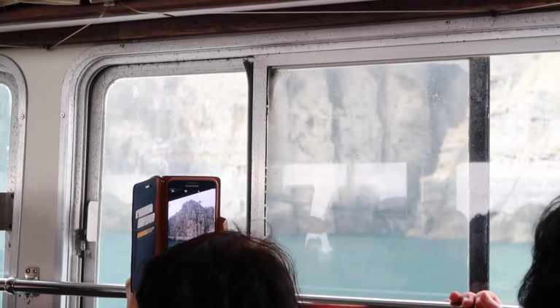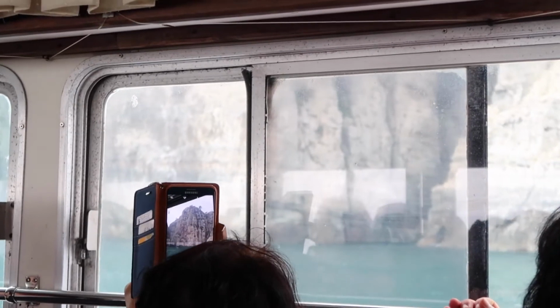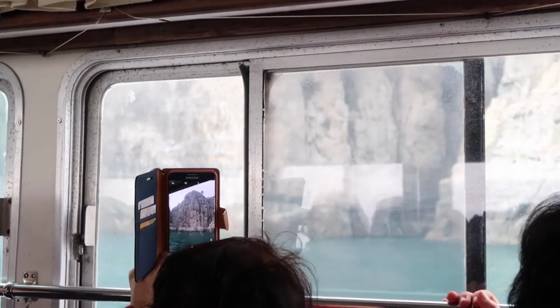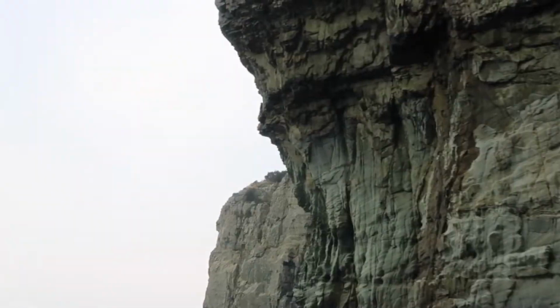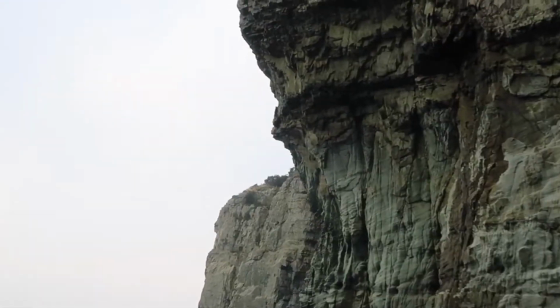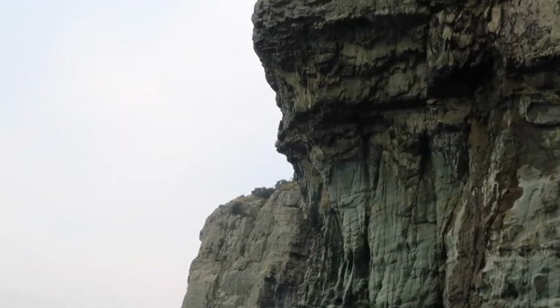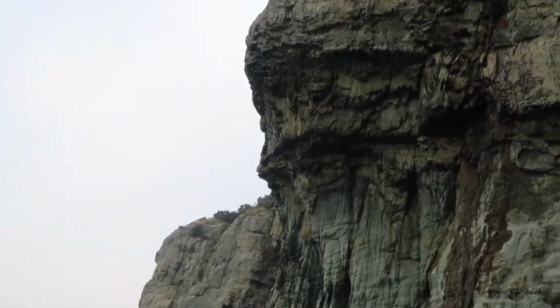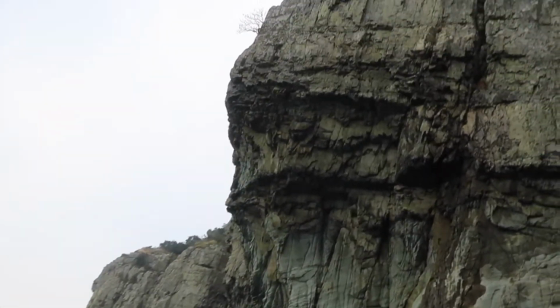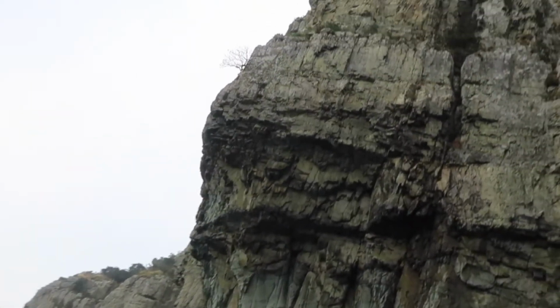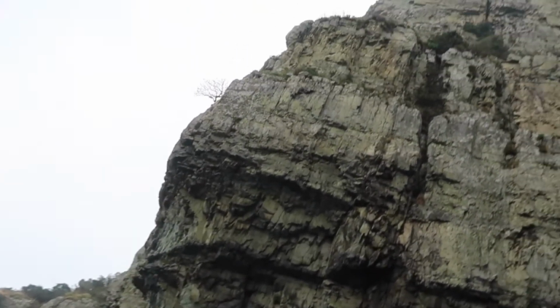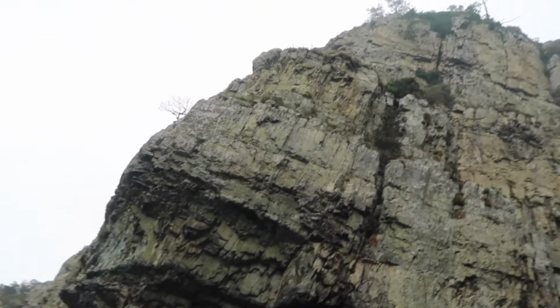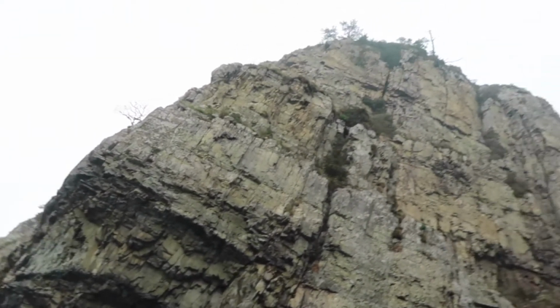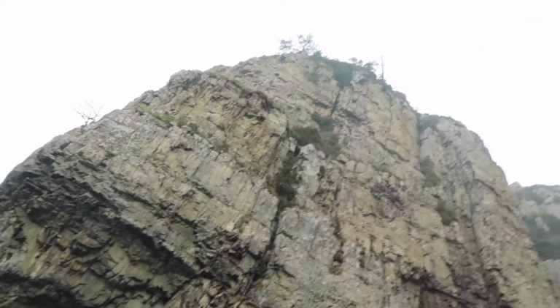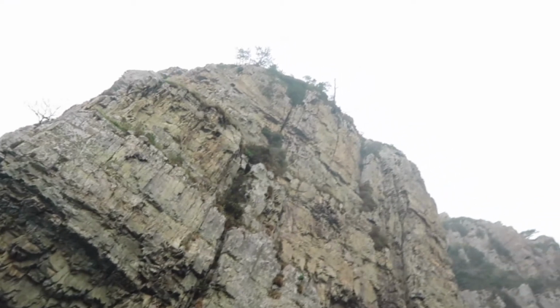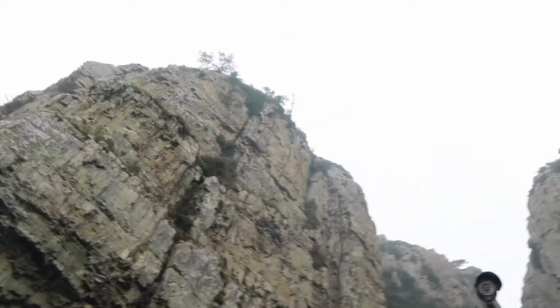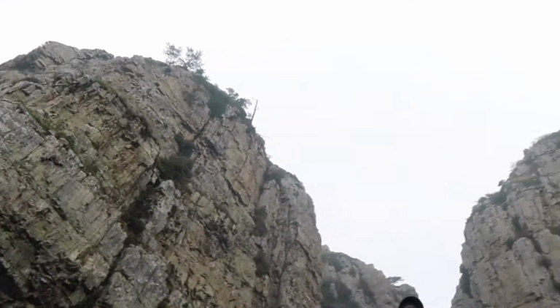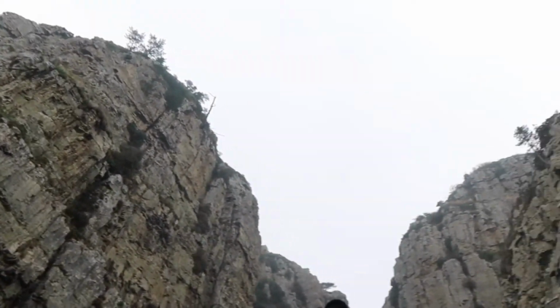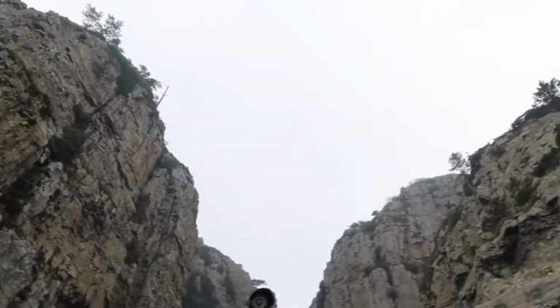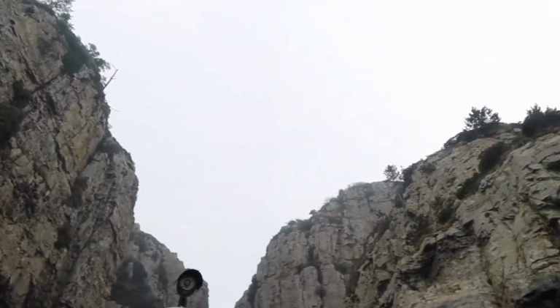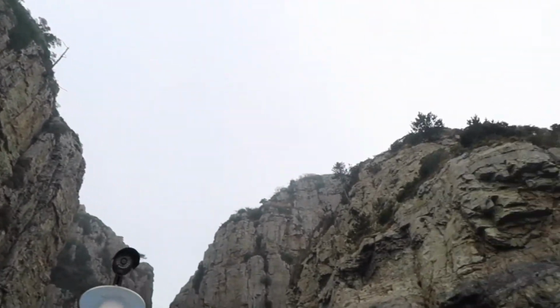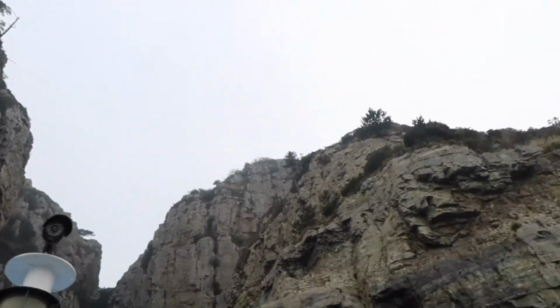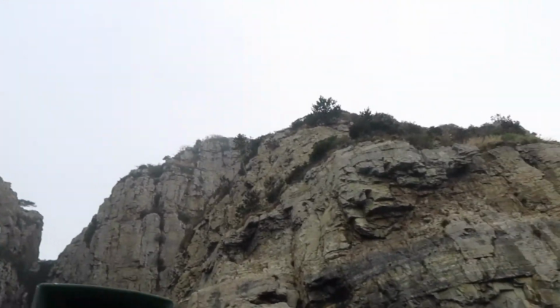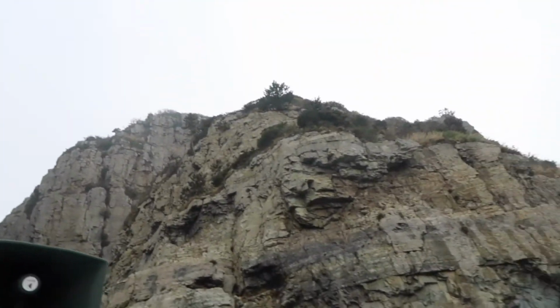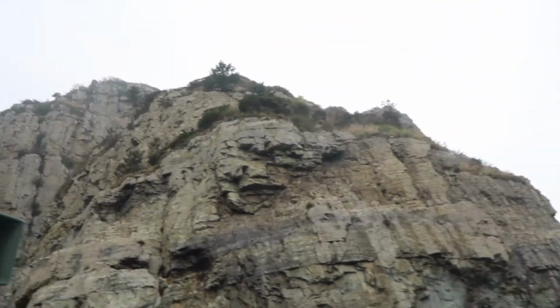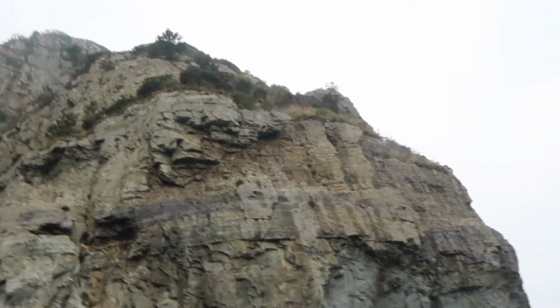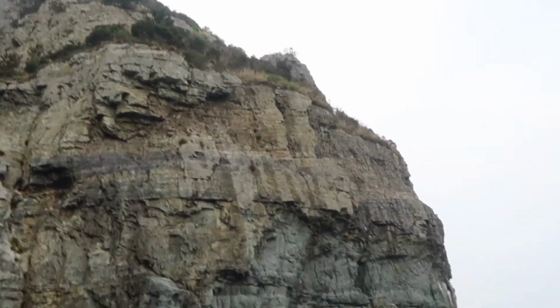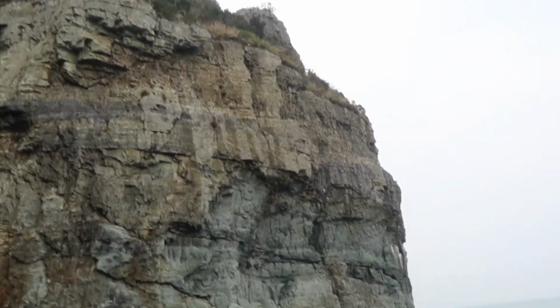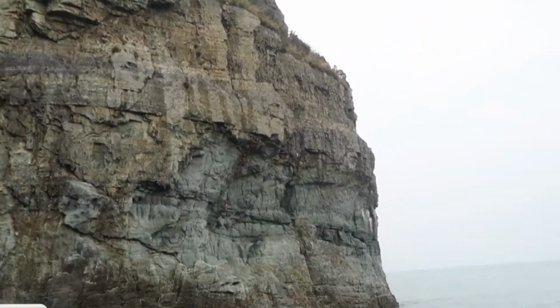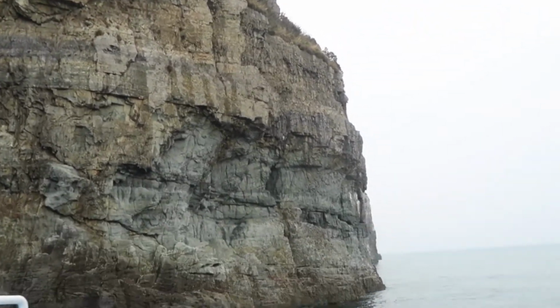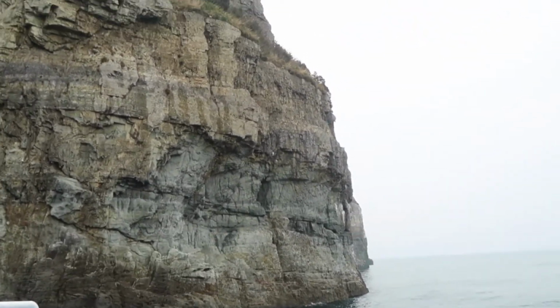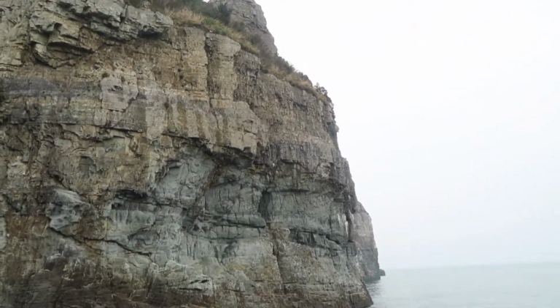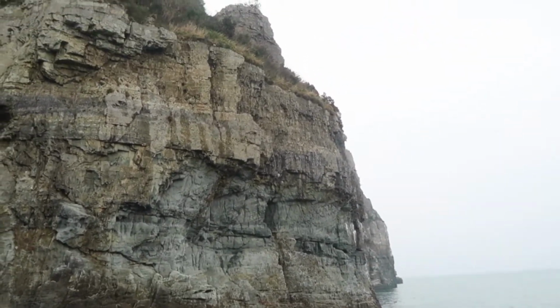The rock formations were stunning, and it was kind of a mini tour where they gave you information about them and gave you history. Unfortunately, it was all in Korean, which is to be understood. So if you really want to know what's going on, take a friend who knows Korean.